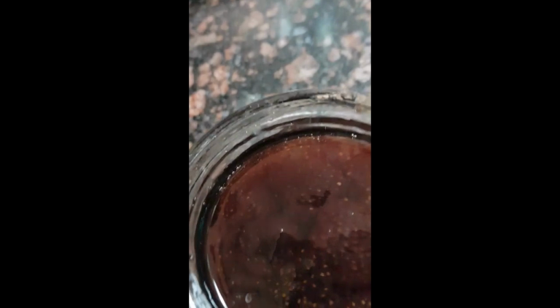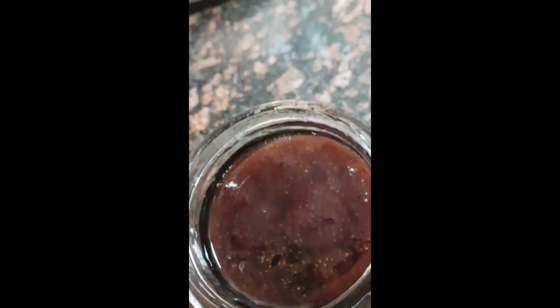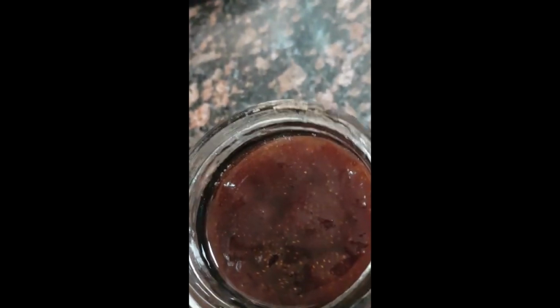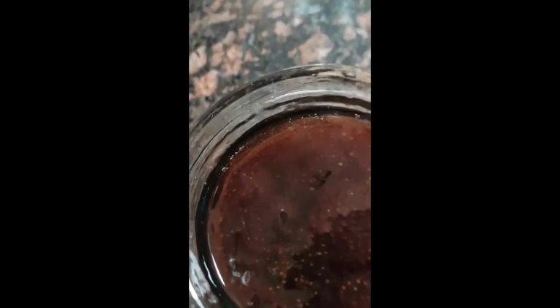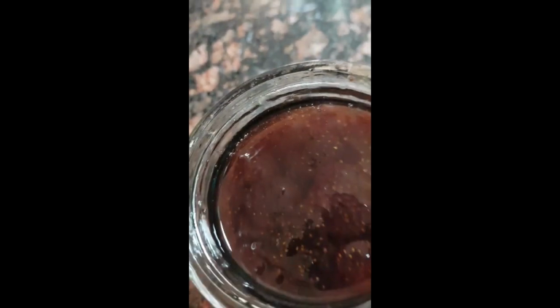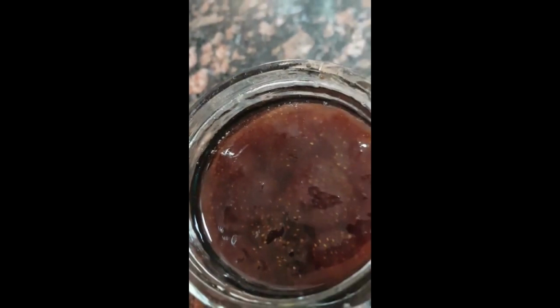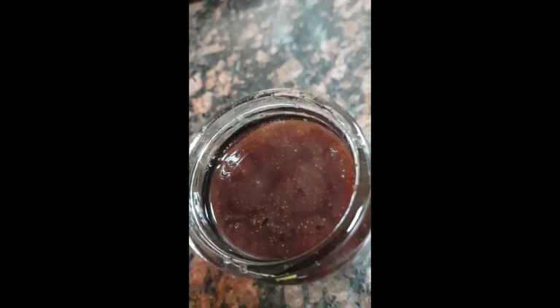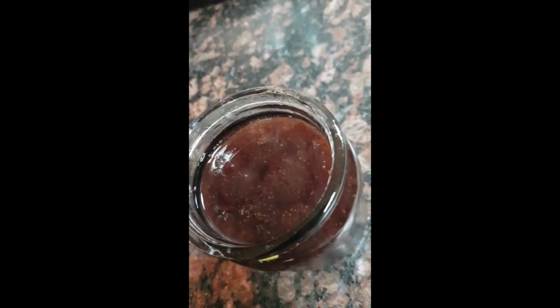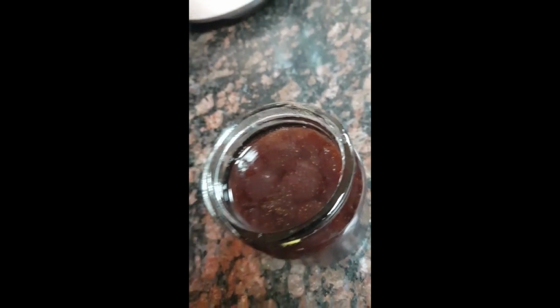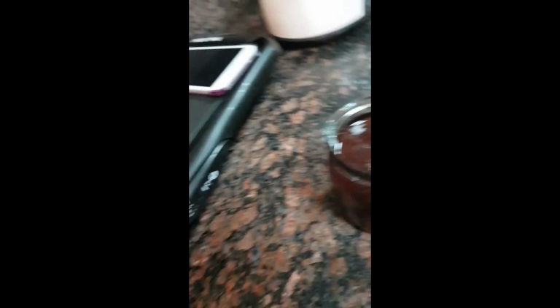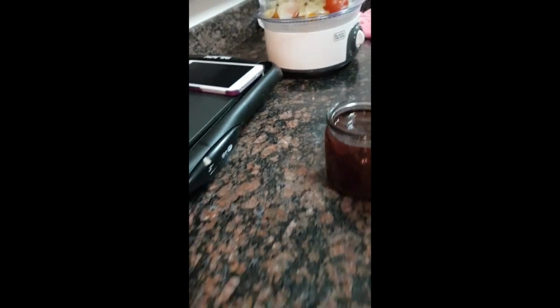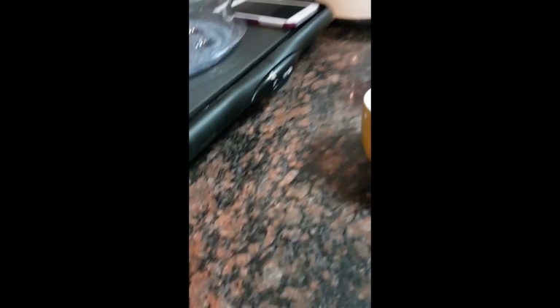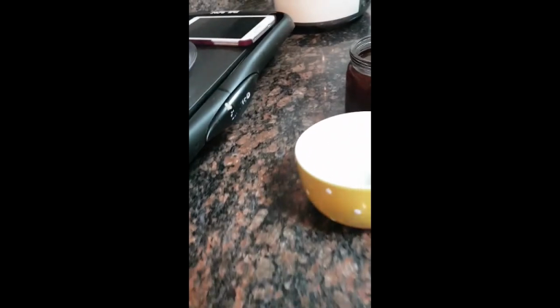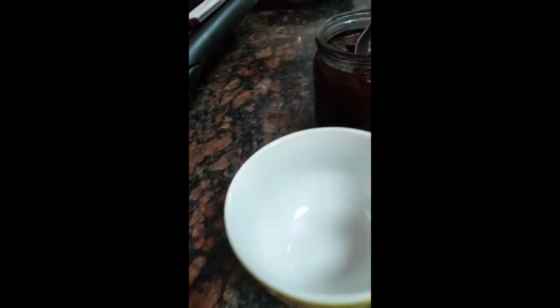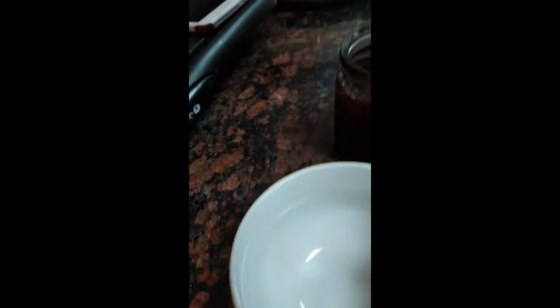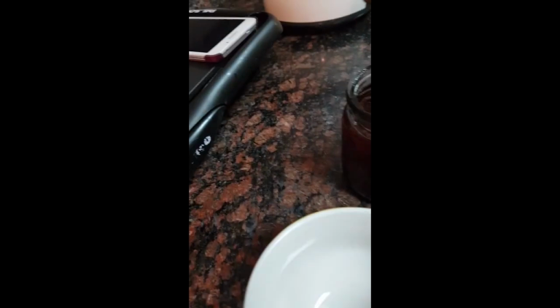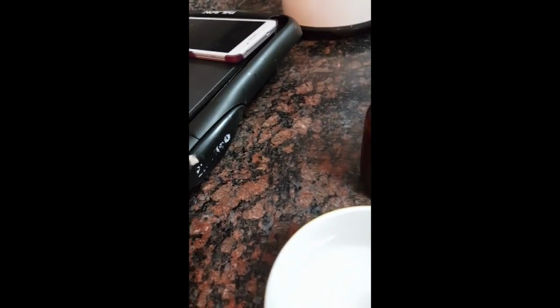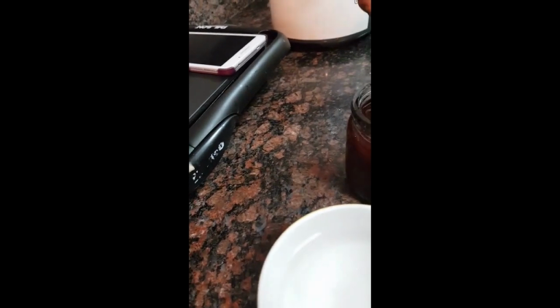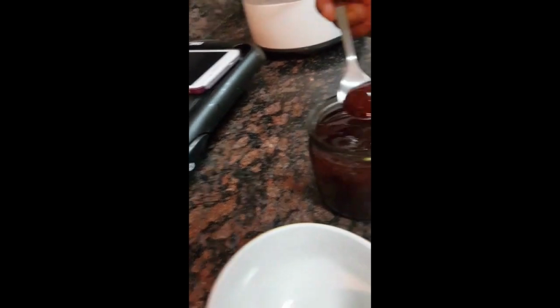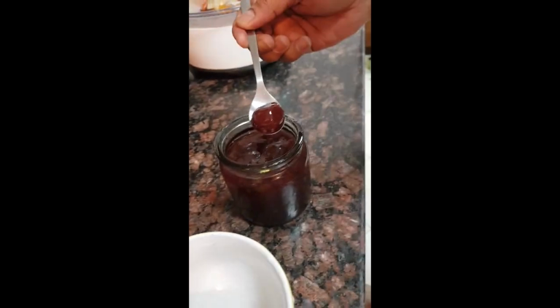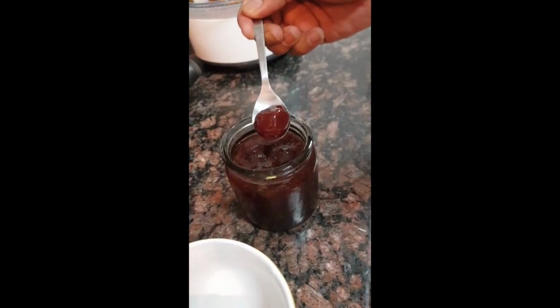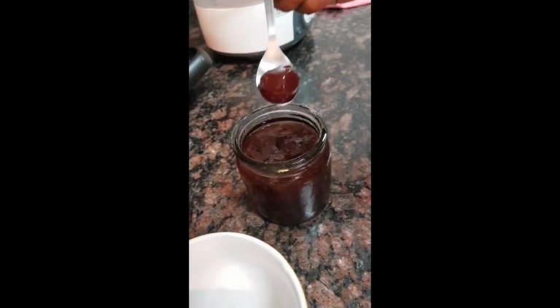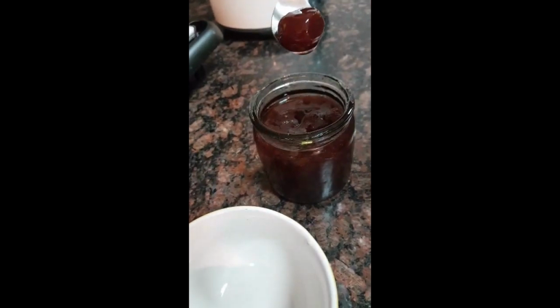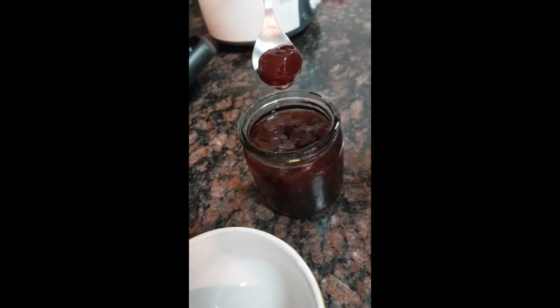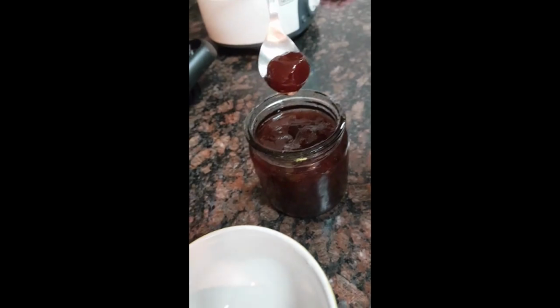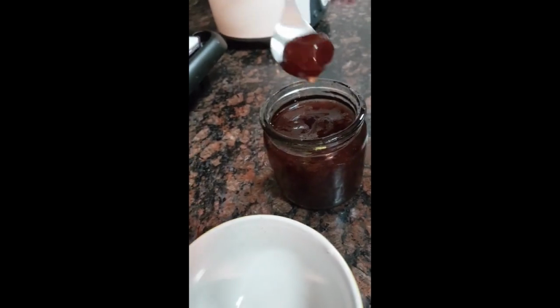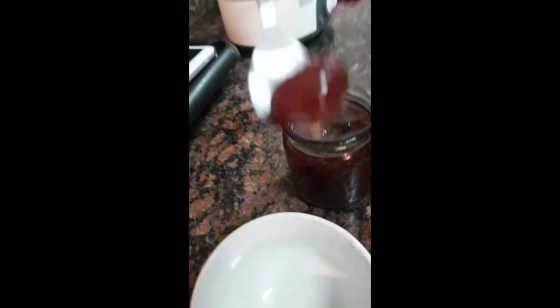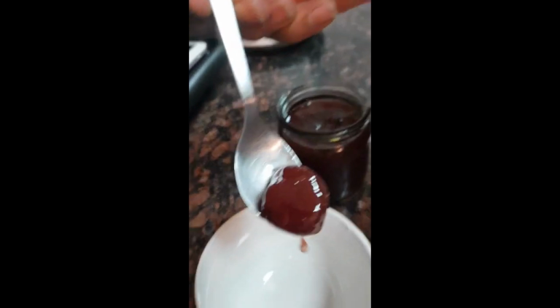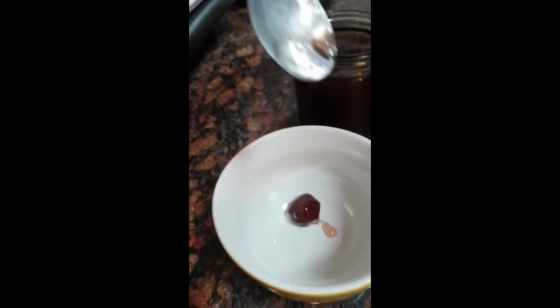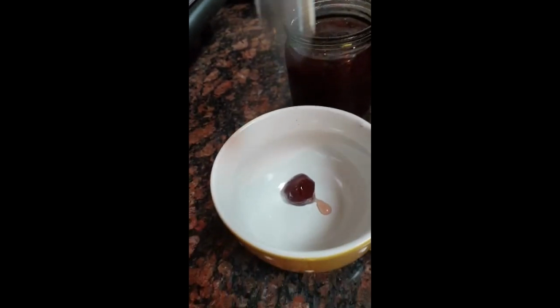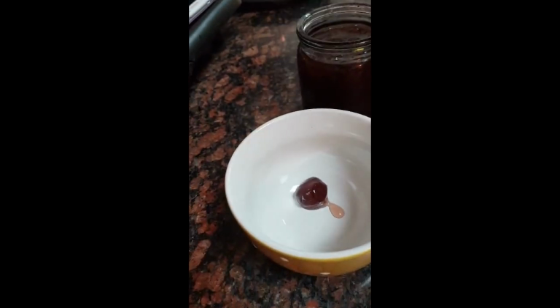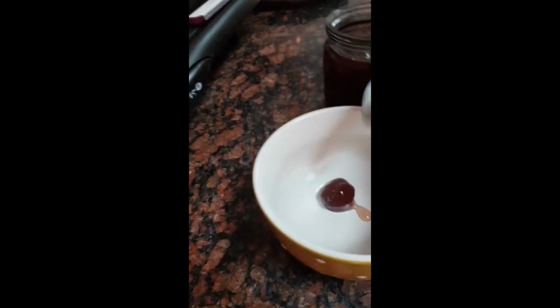First, we are going to take the strawberries. When you buy them from the supermarket, they should be packed. You can put either one or two. Since we didn't have fresh strawberries, we used strawberries from a jam.